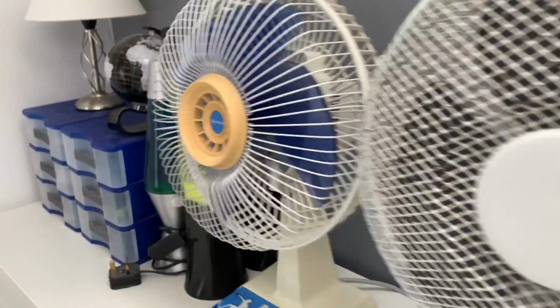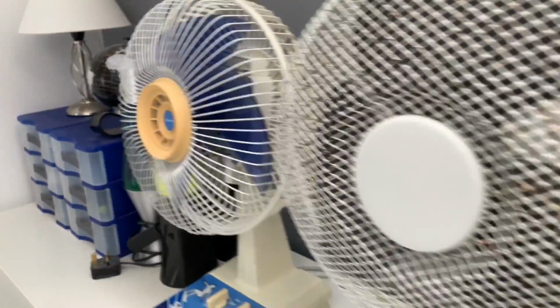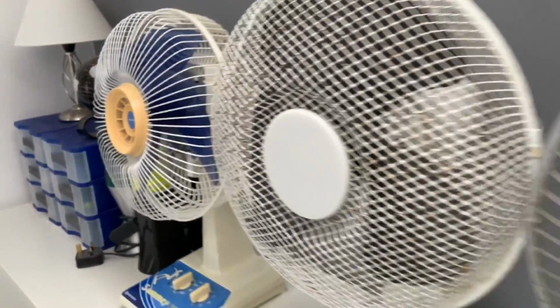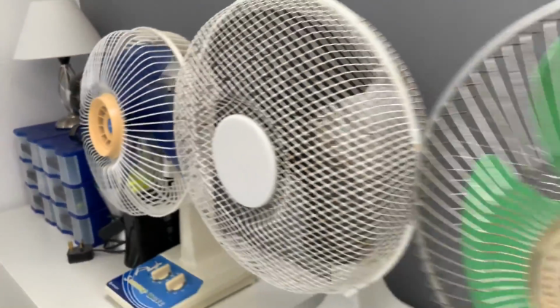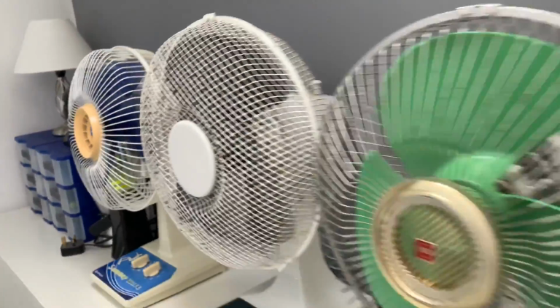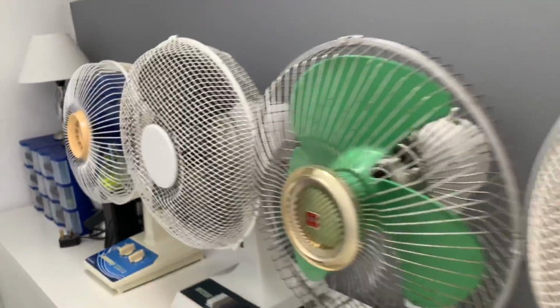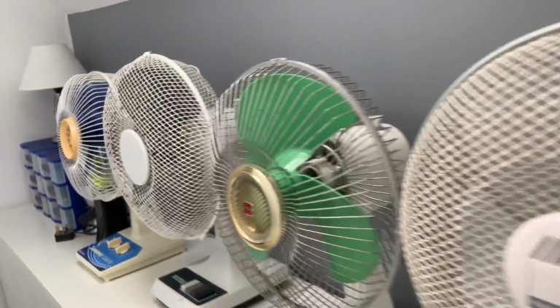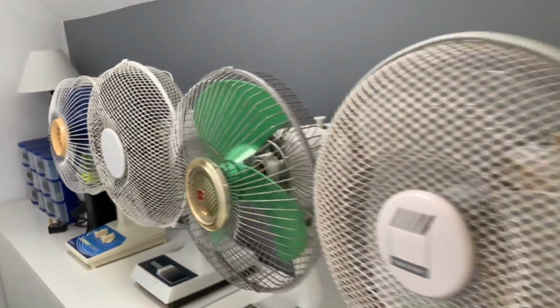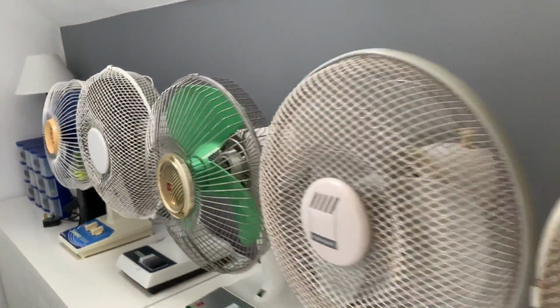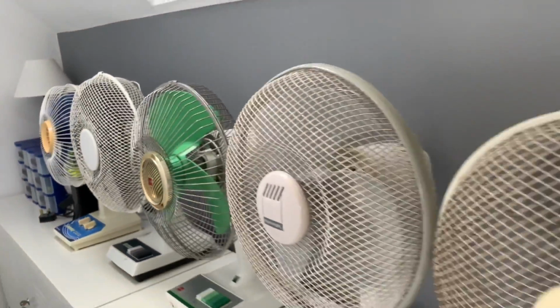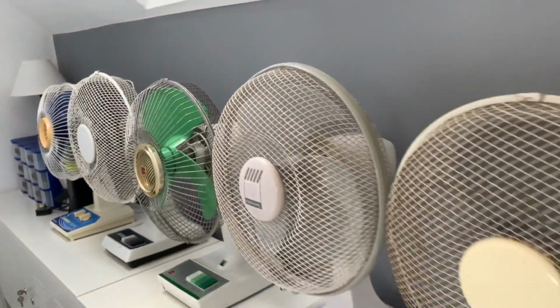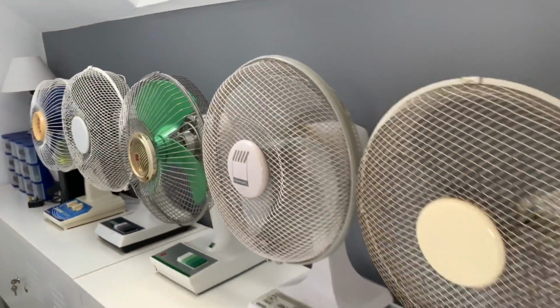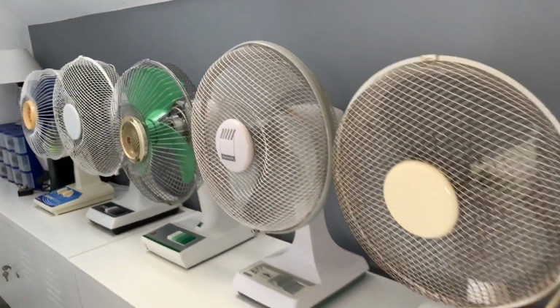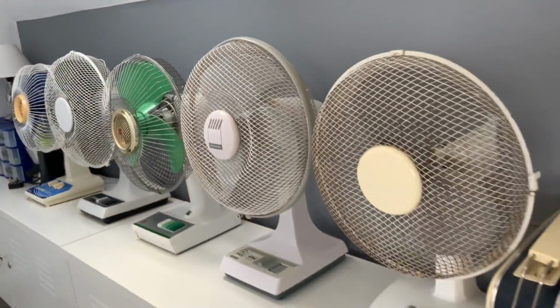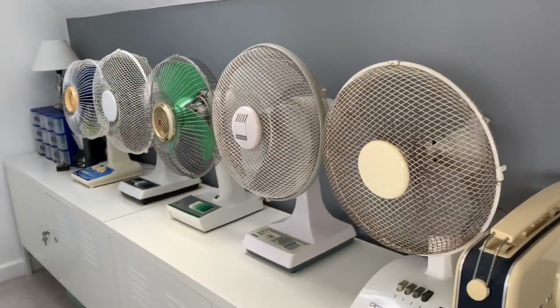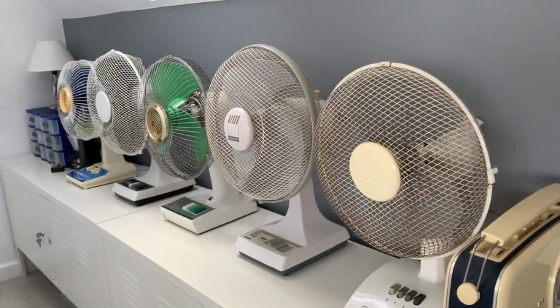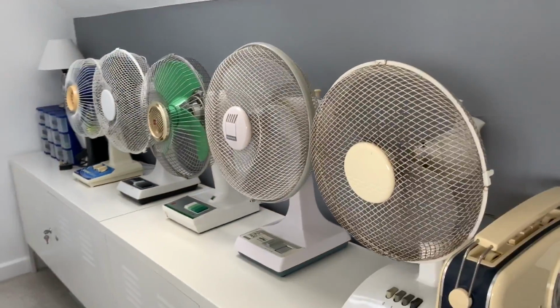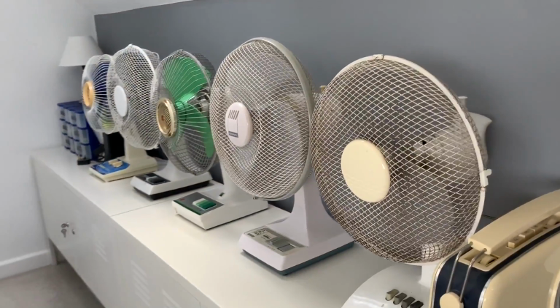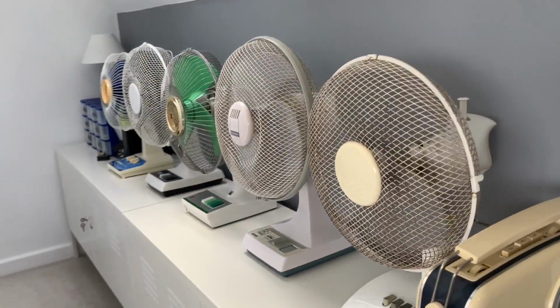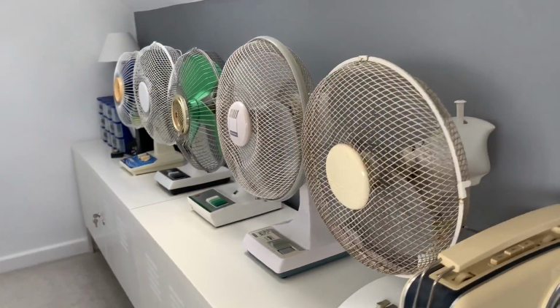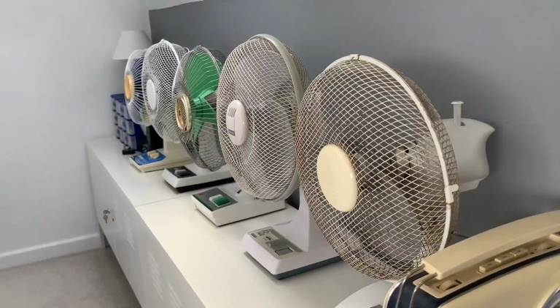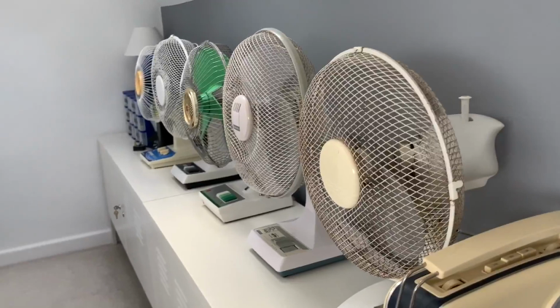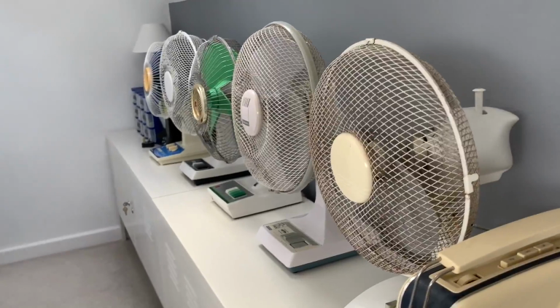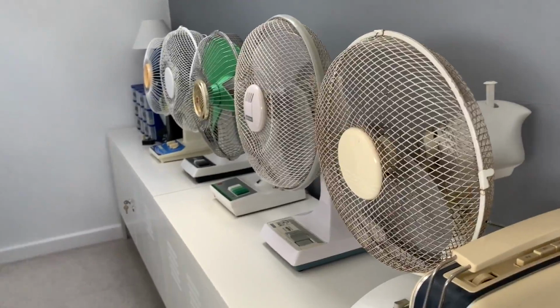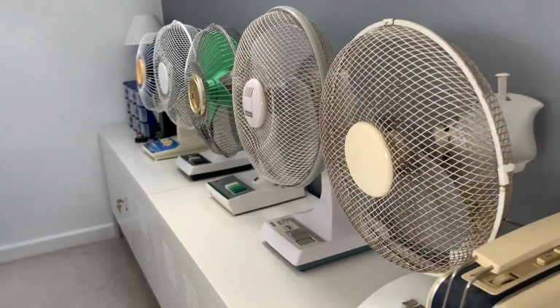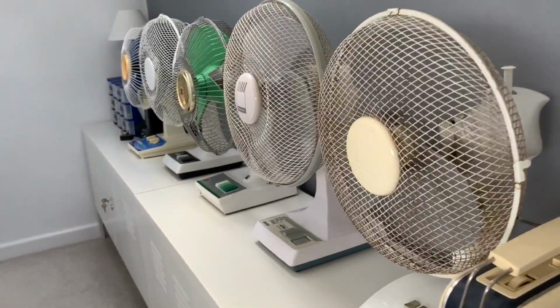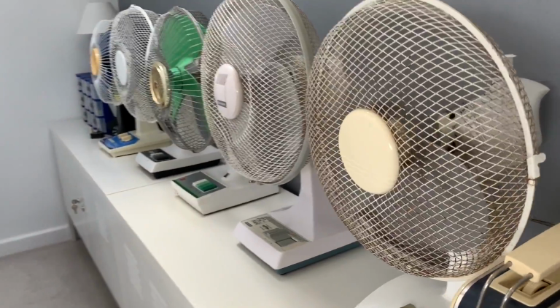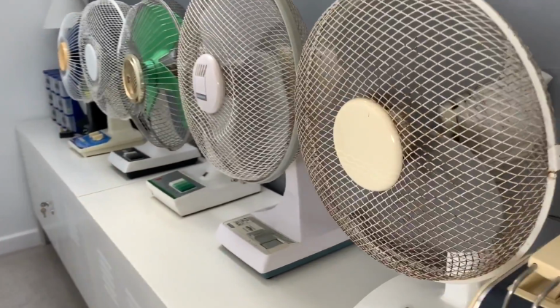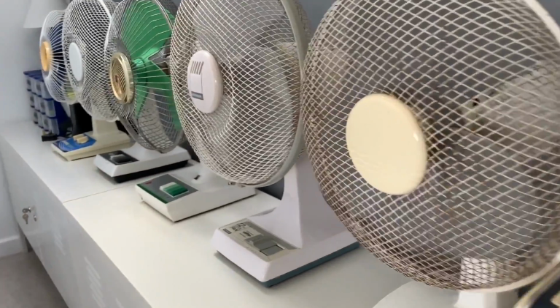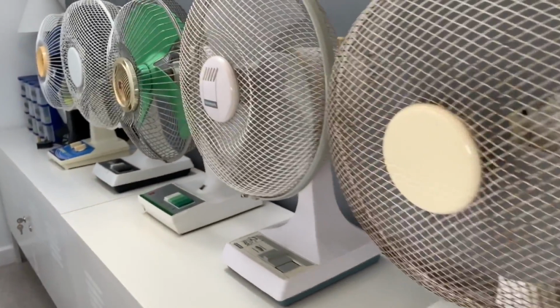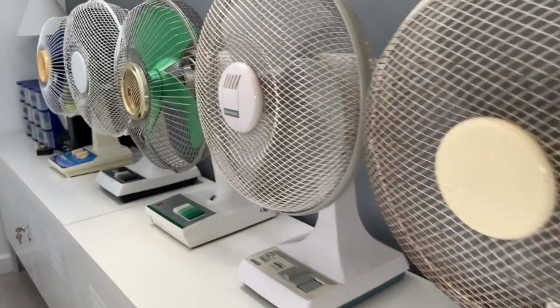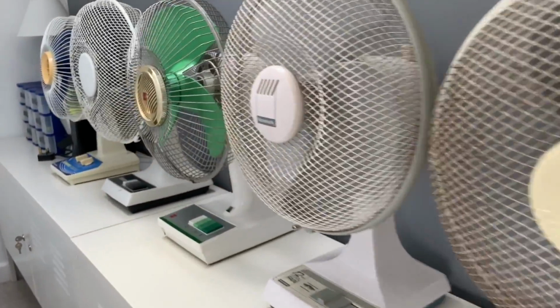Hi everybody, welcome back. Today is just going to be a quick update on the fan collection as of today at the end of October 2022.